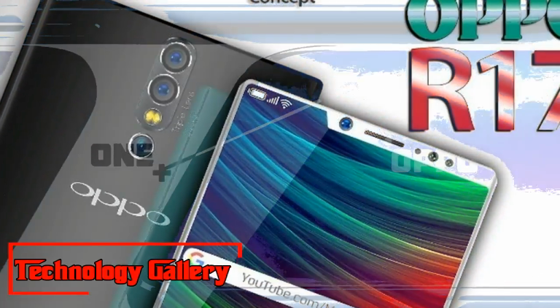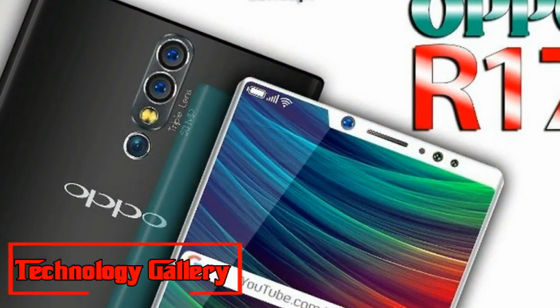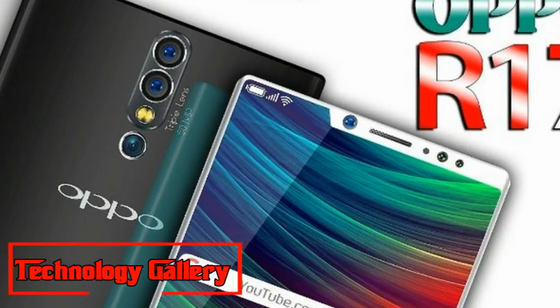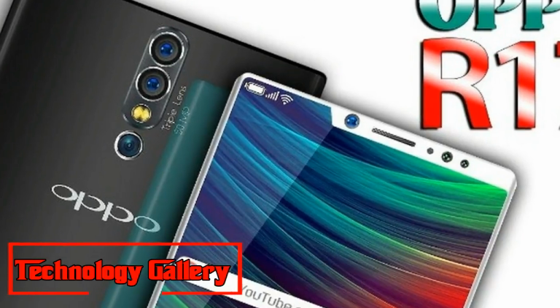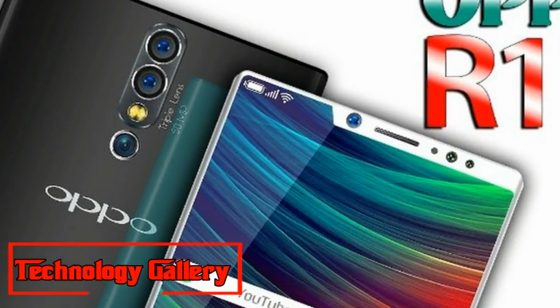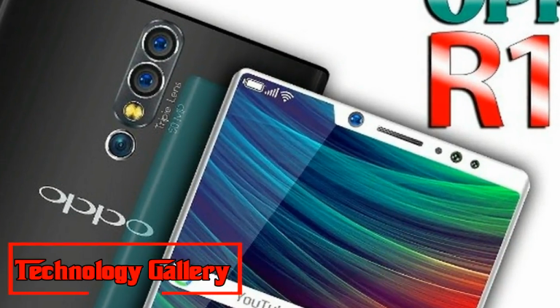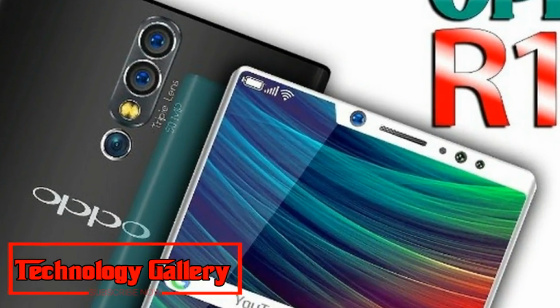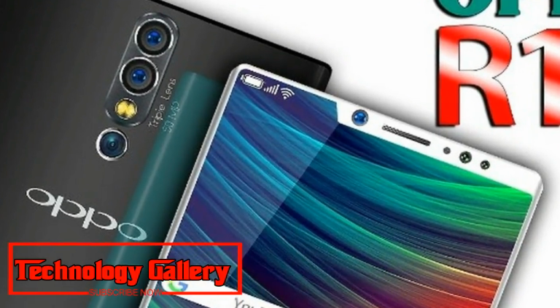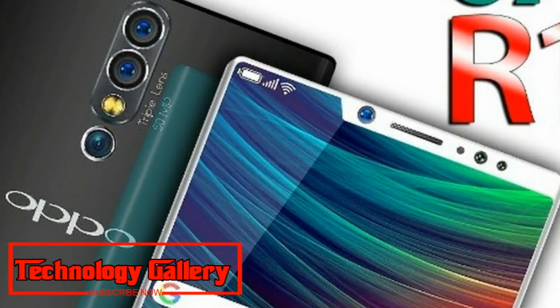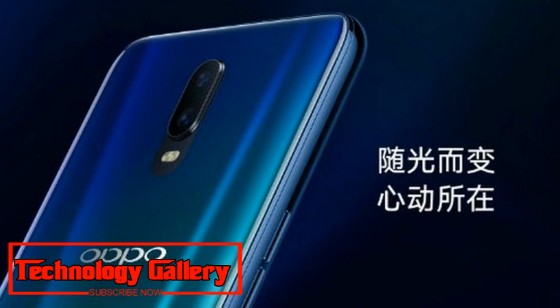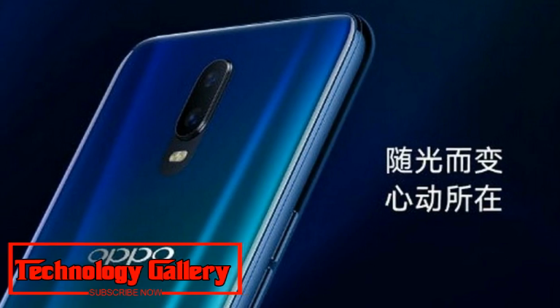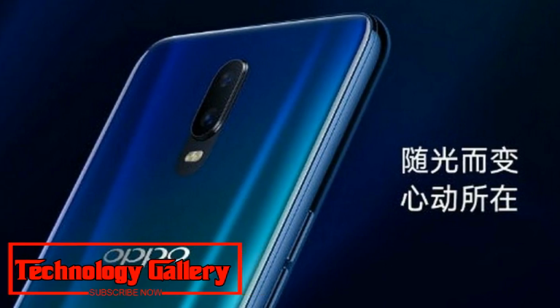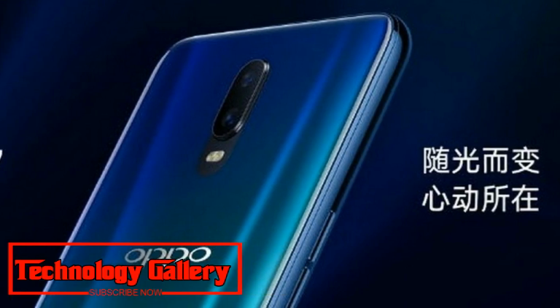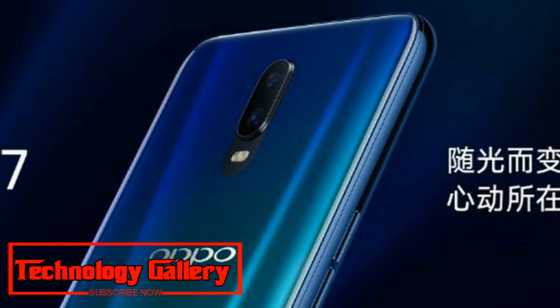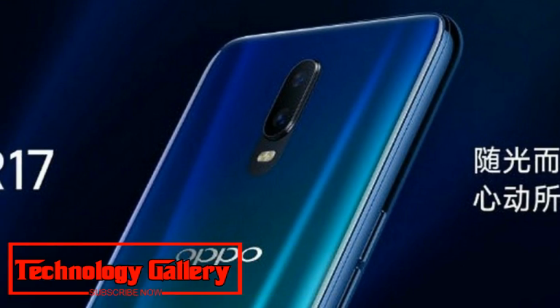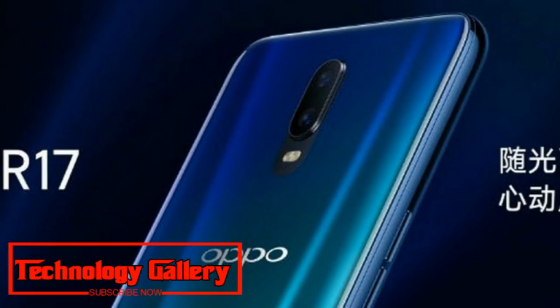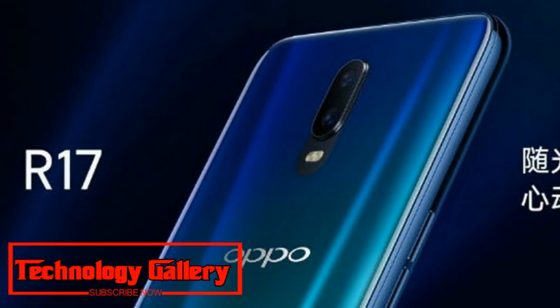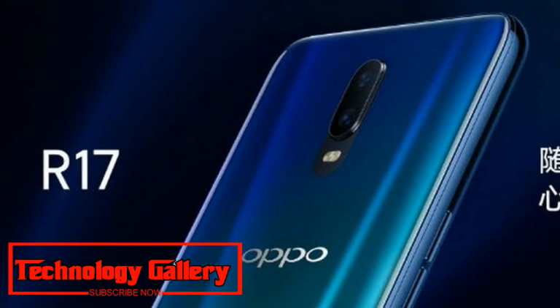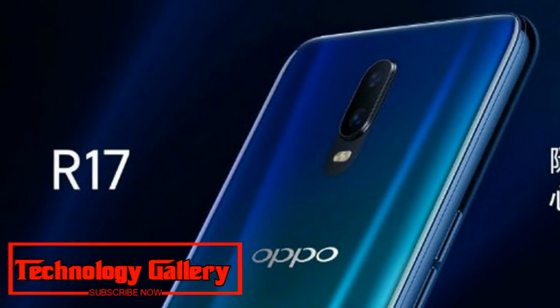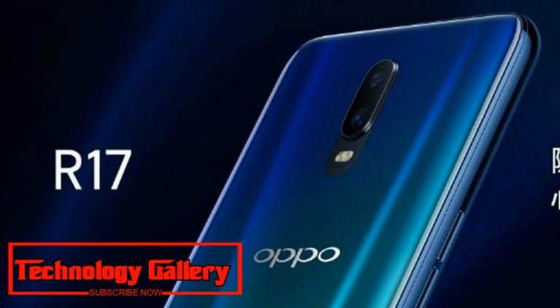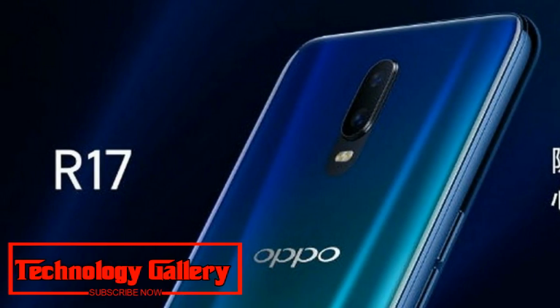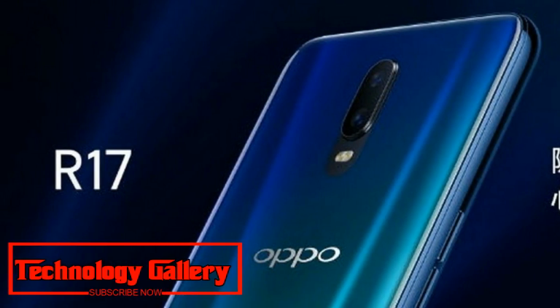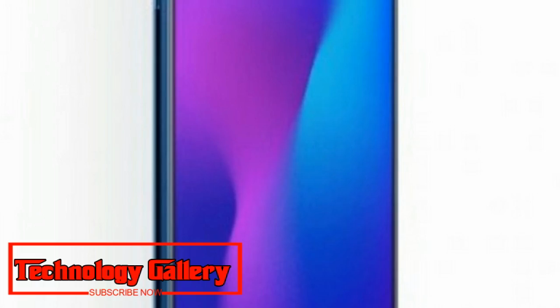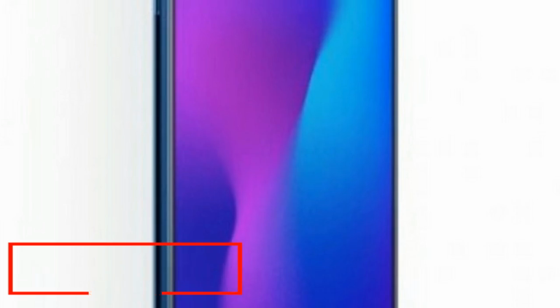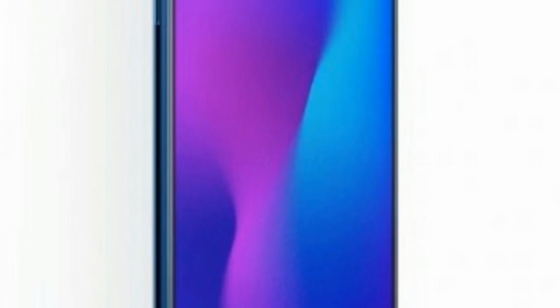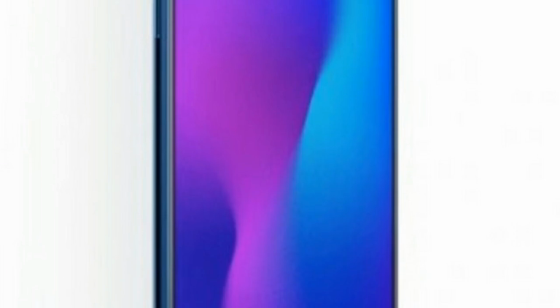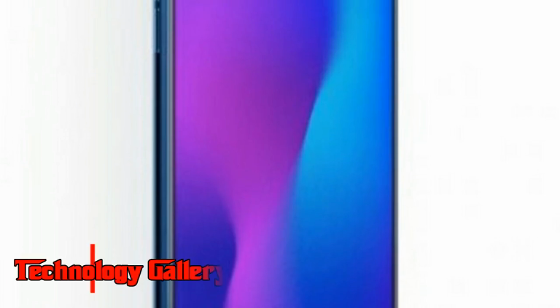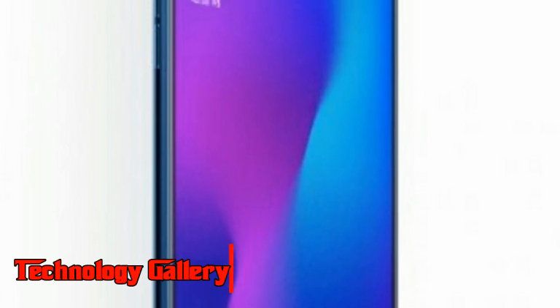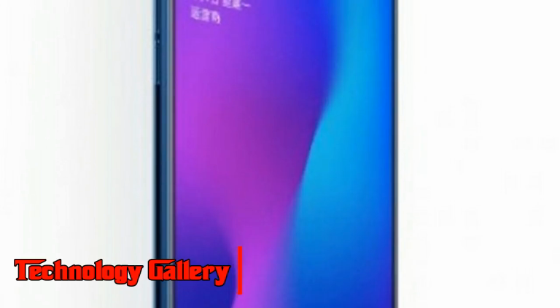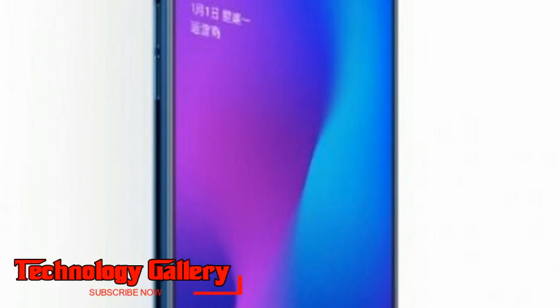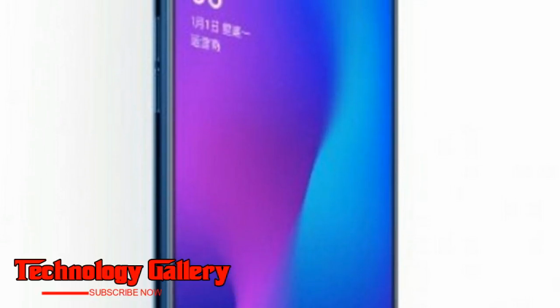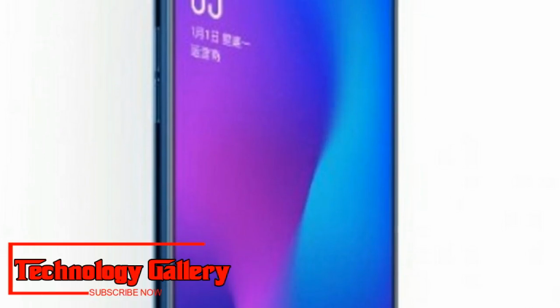Aside from the R17, Oppo is also expected to launch the R17 Pro. A Weibo post has confirmed the launch of the device, though its price and full specifications are yet to be announced.